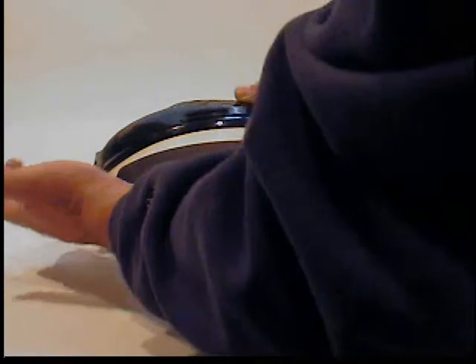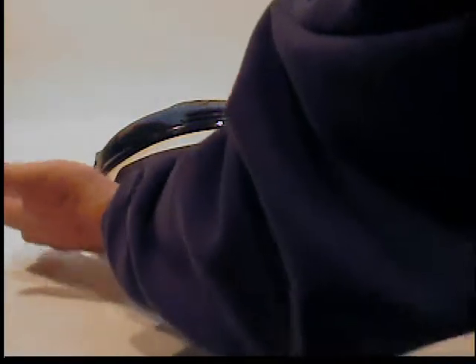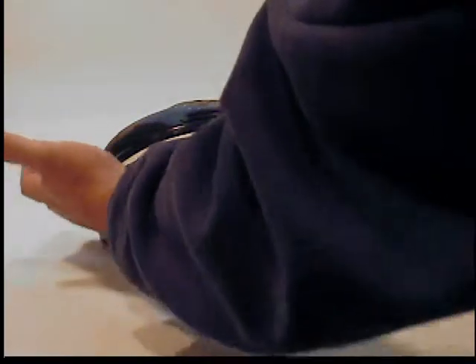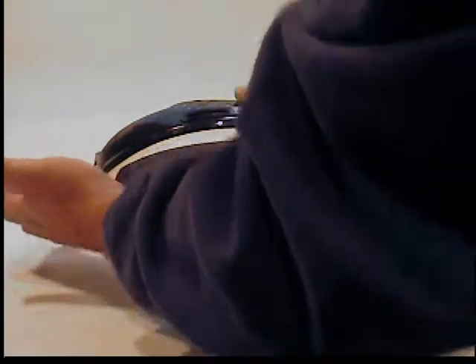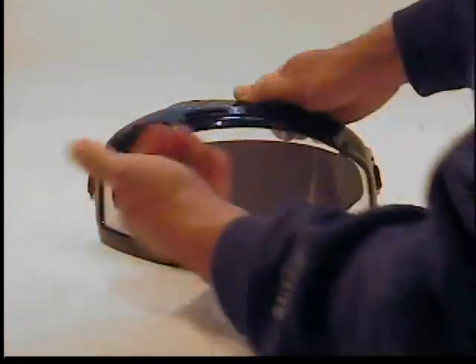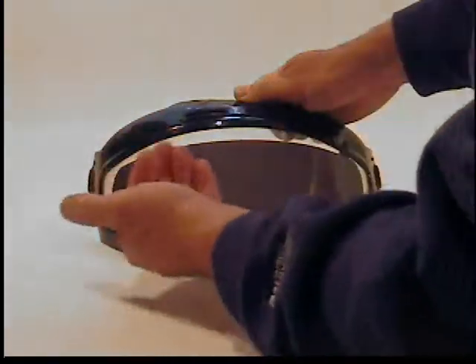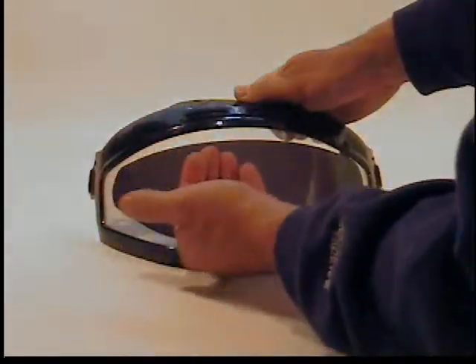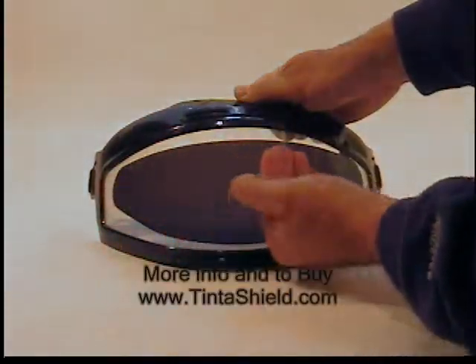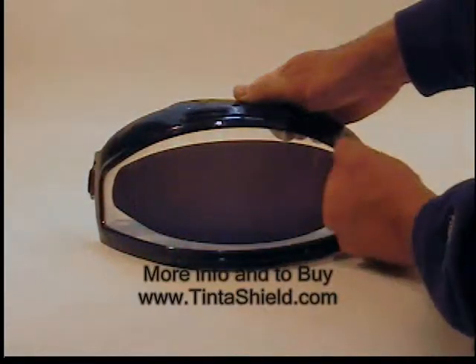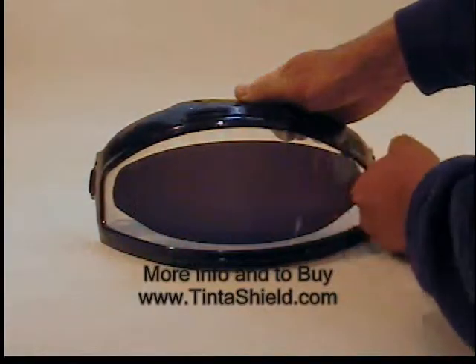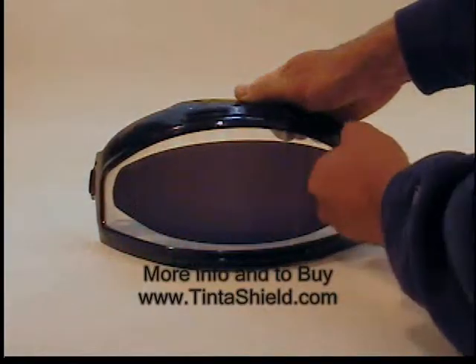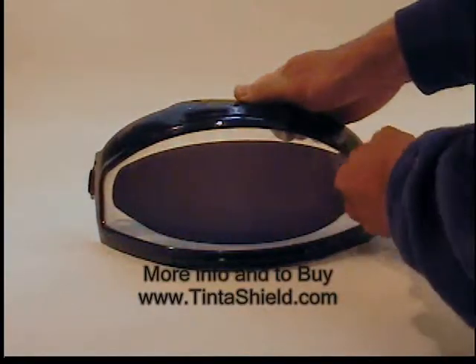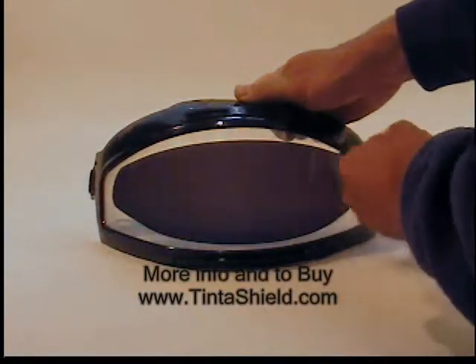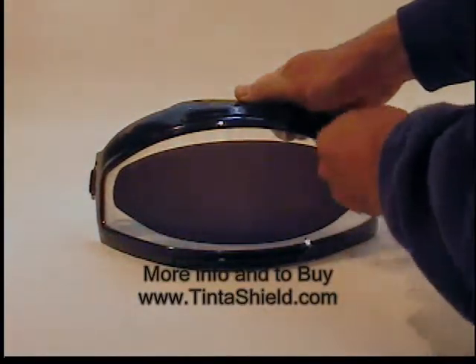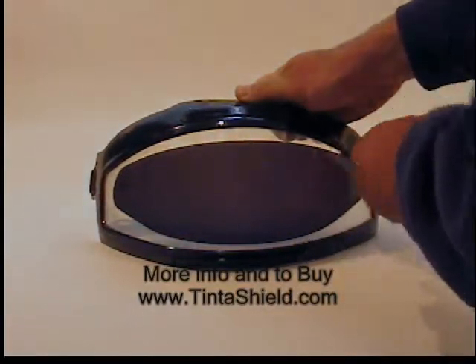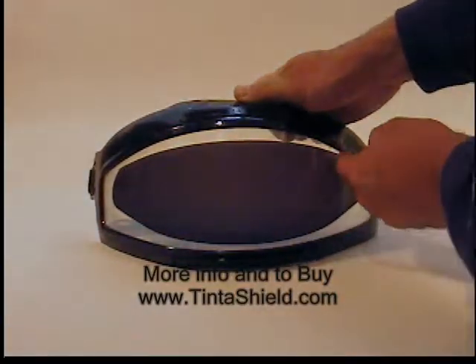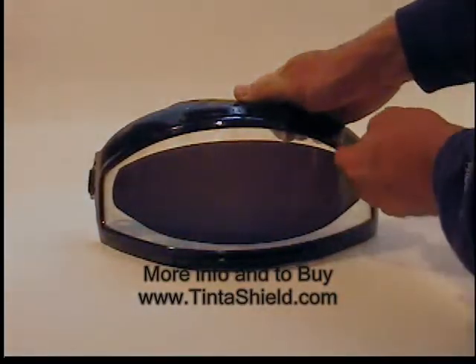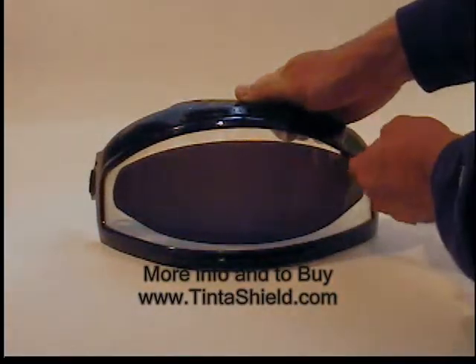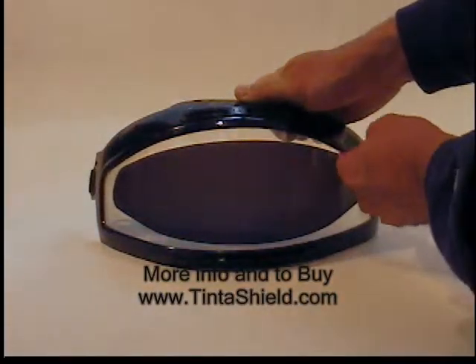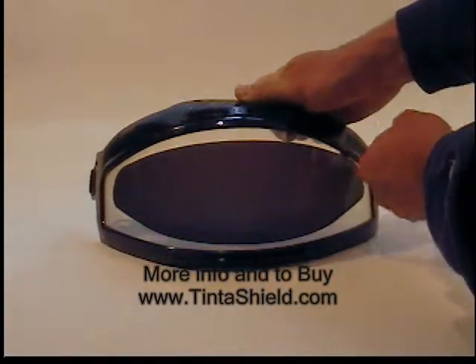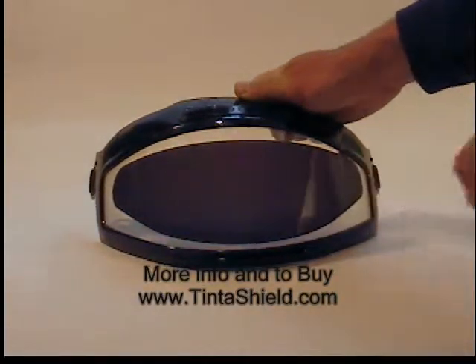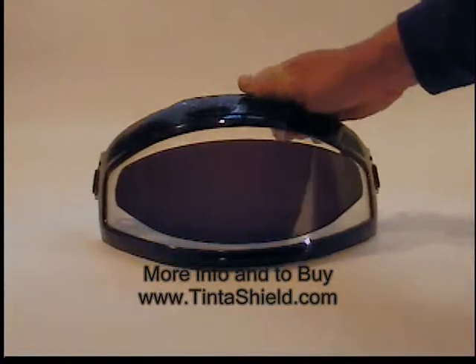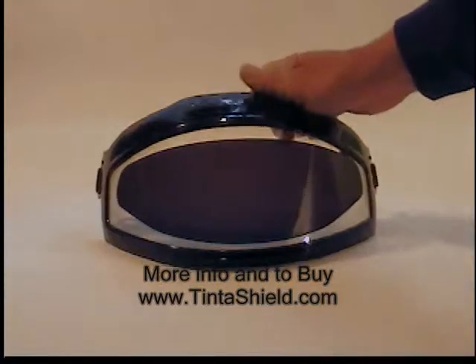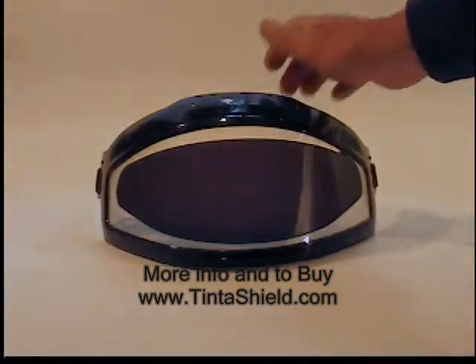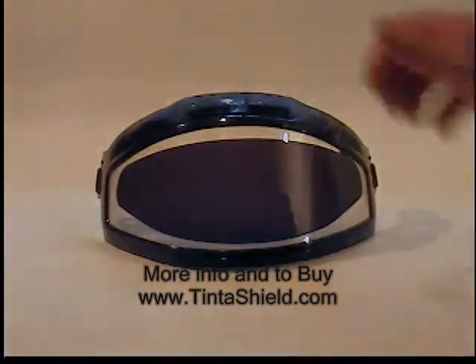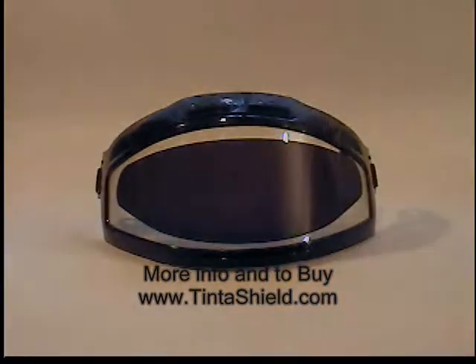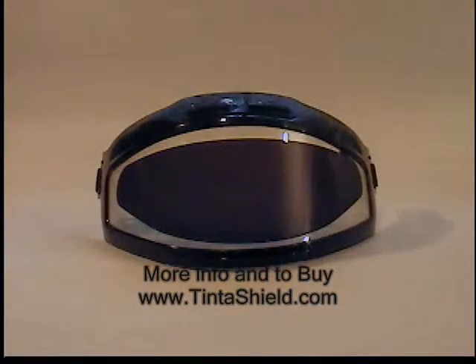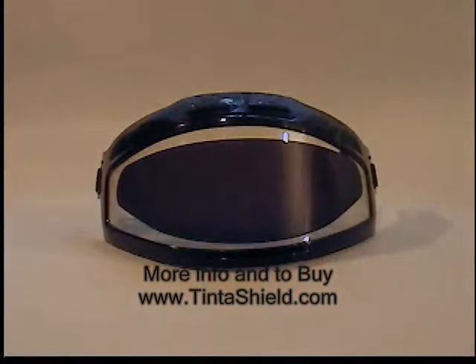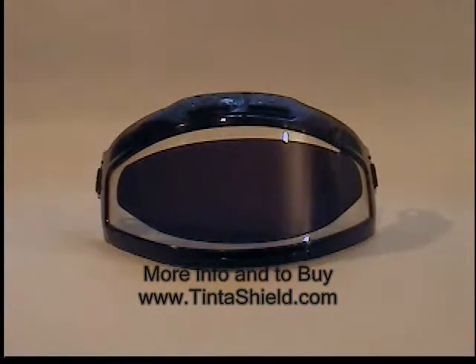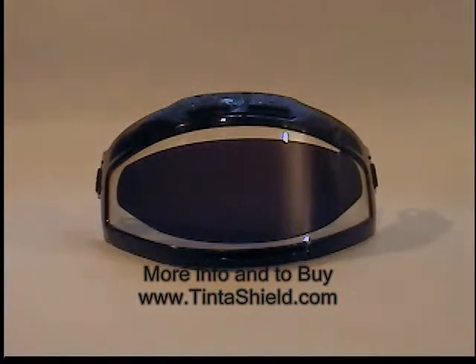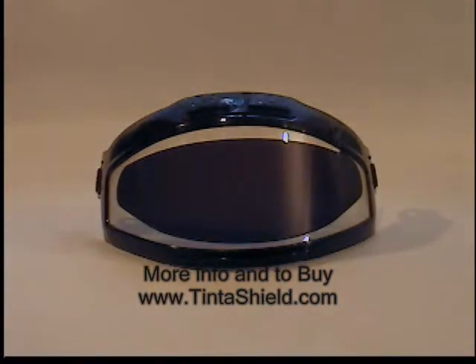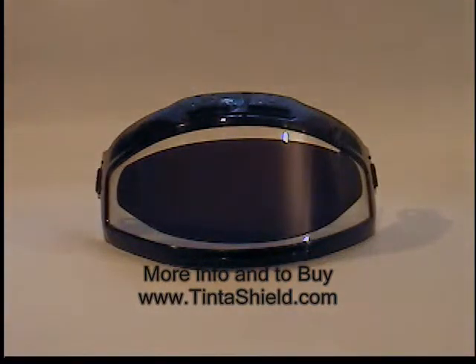If you properly store your Tint-A-Shield and keep the bumps out of it, you'll have no problem. It should last pretty much a lifetime.